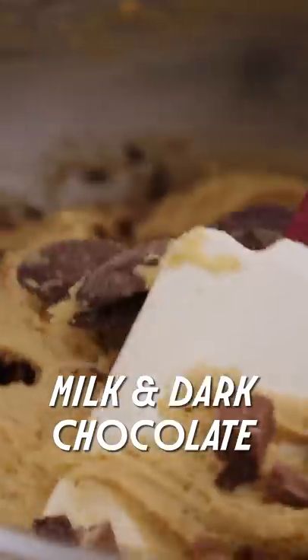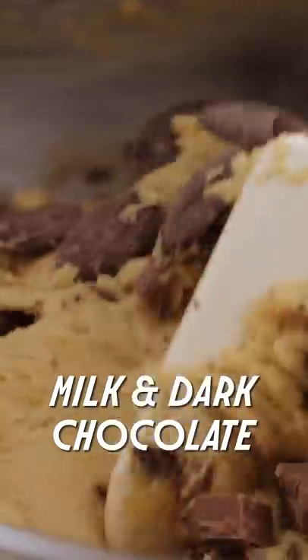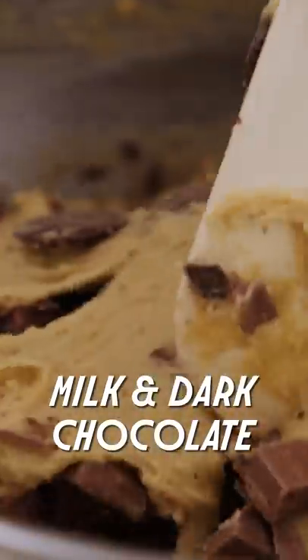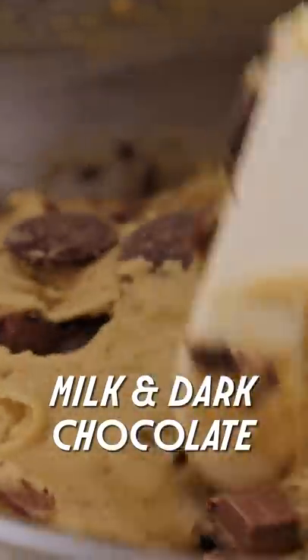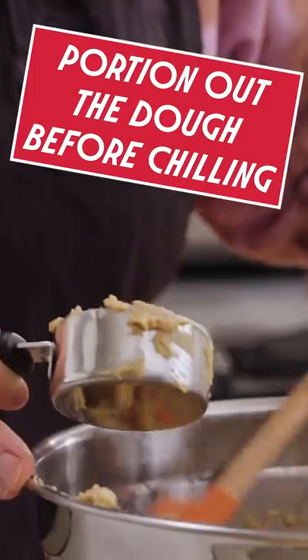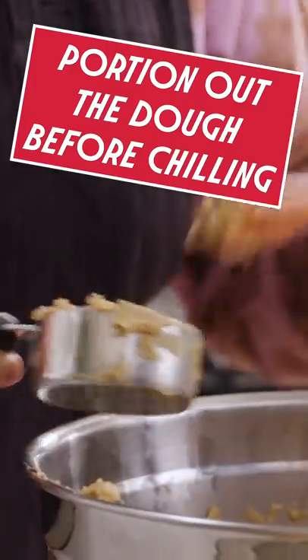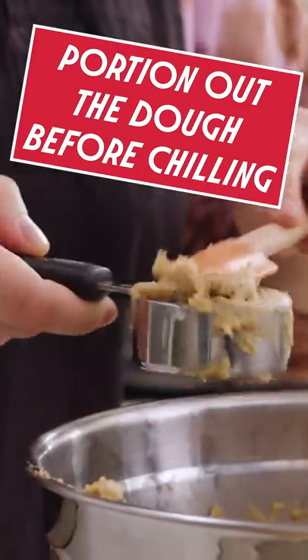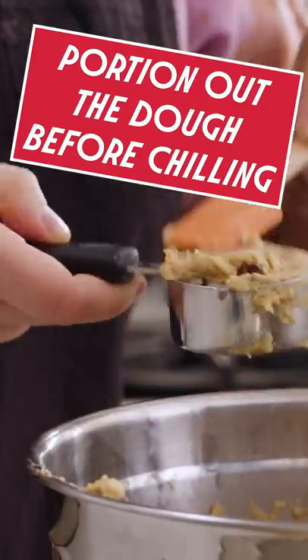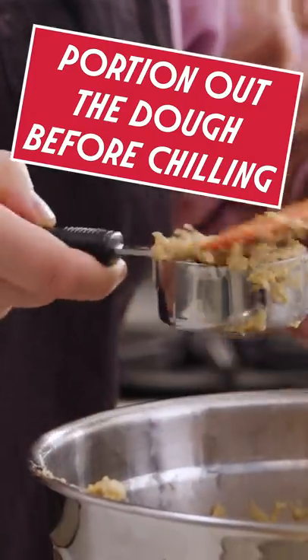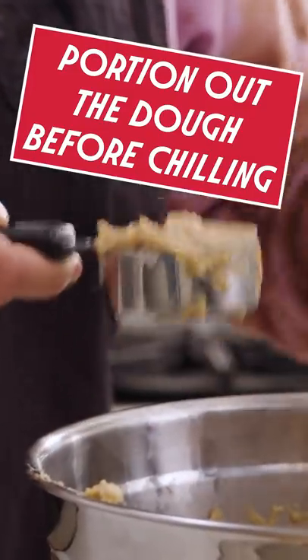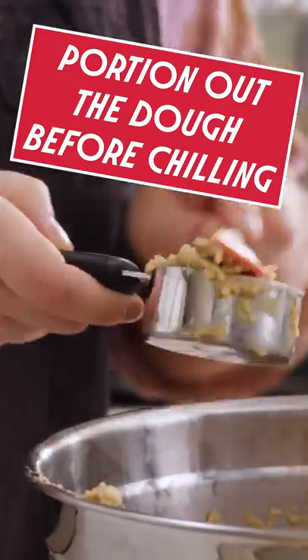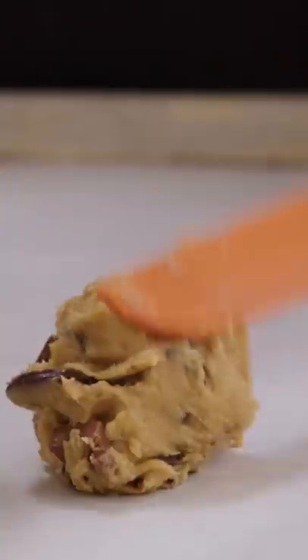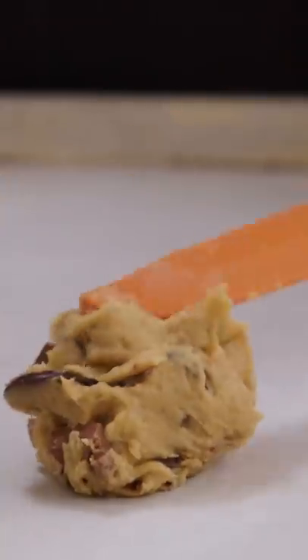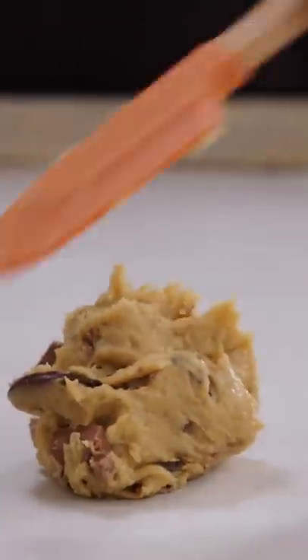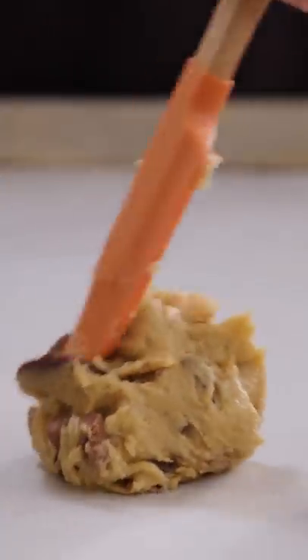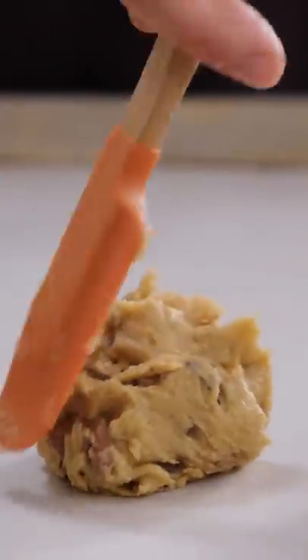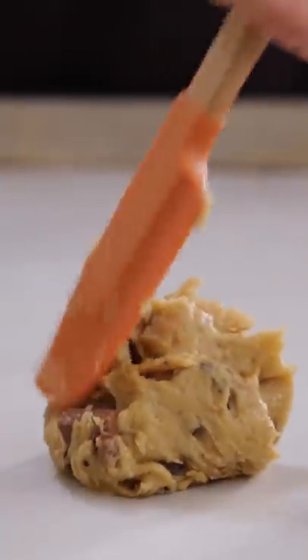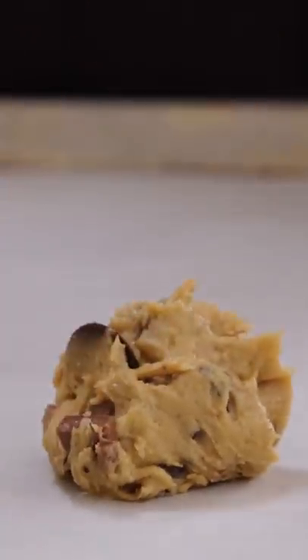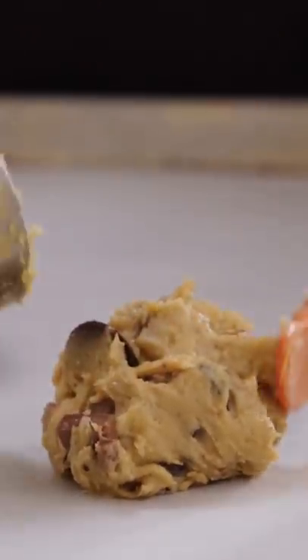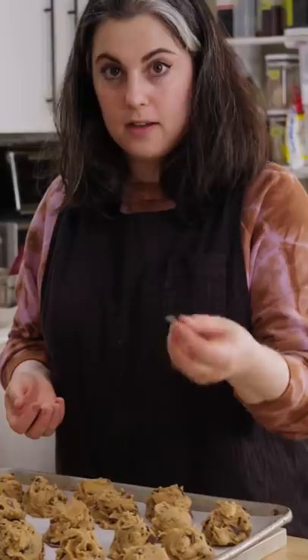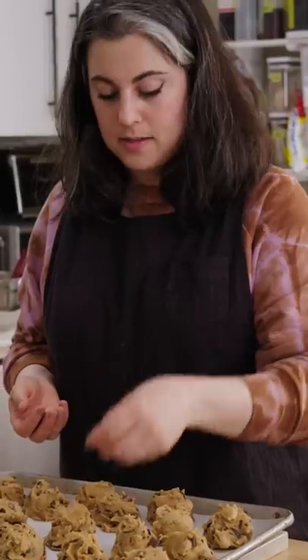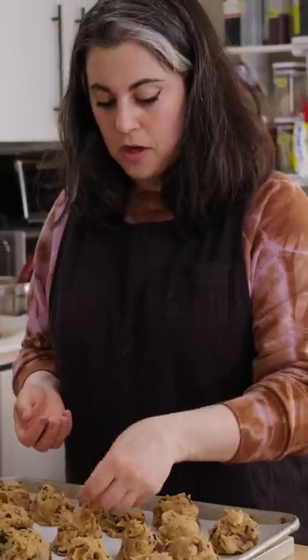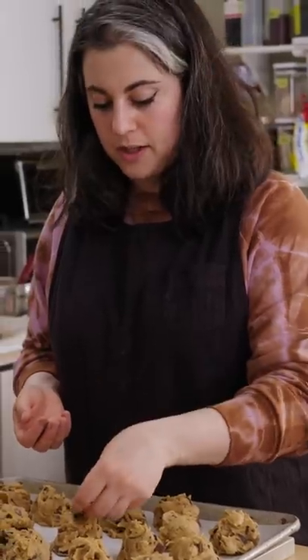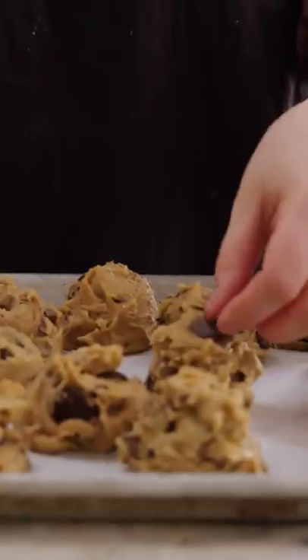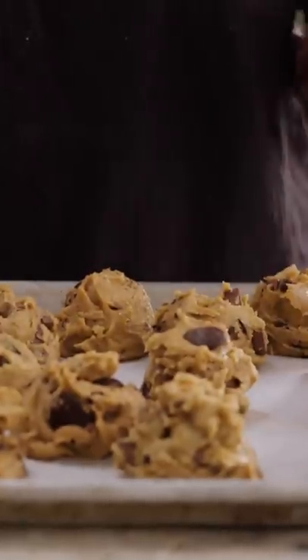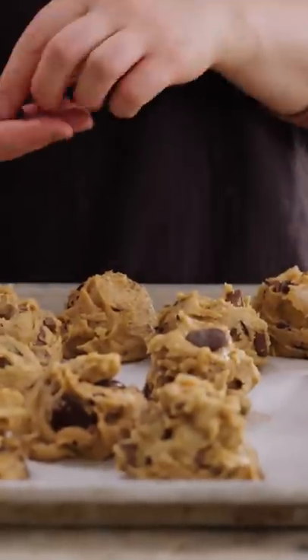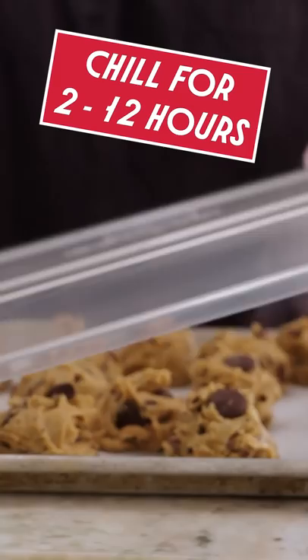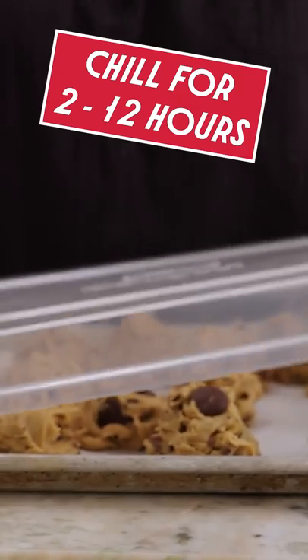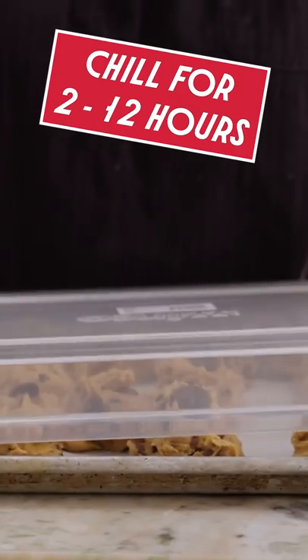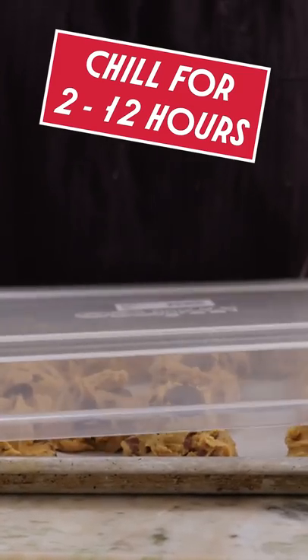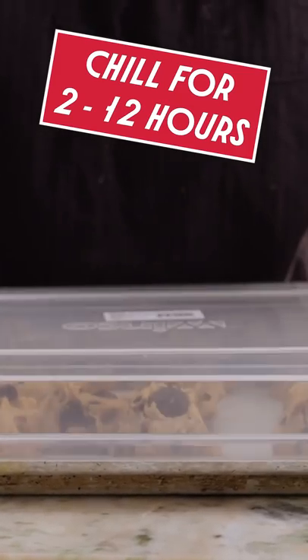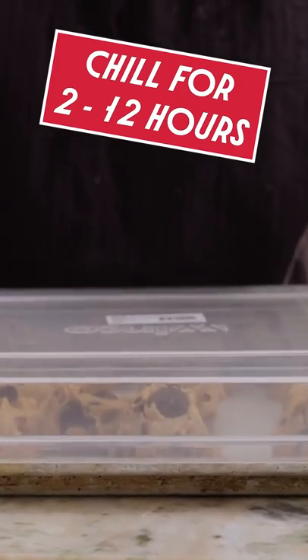Fold in the chocolate. Make sure you have really level scoops and place them on the baking sheet. Every couple of cookies, take a dish of chocolate and just stick it on top. I'm gonna cover this and chill the dough.